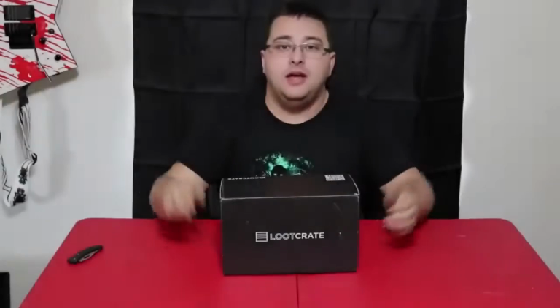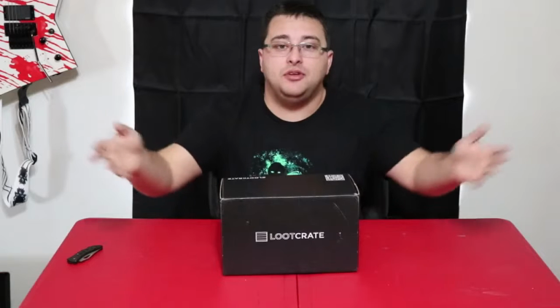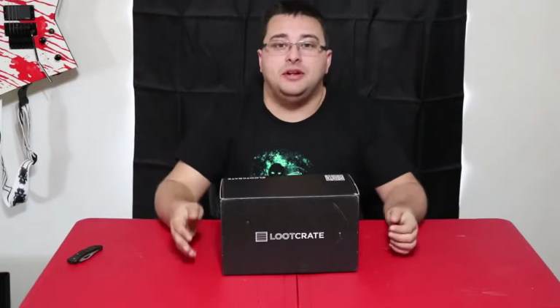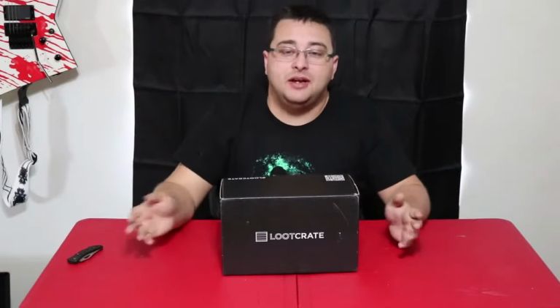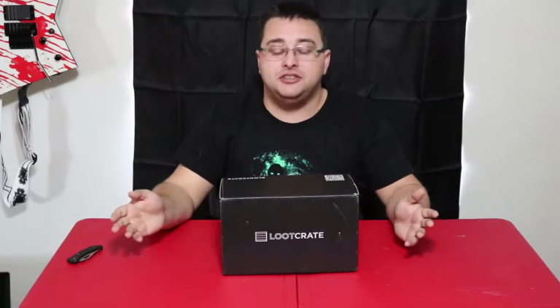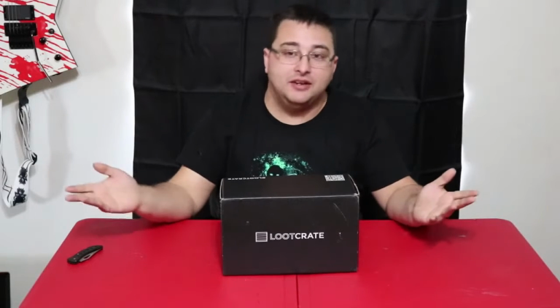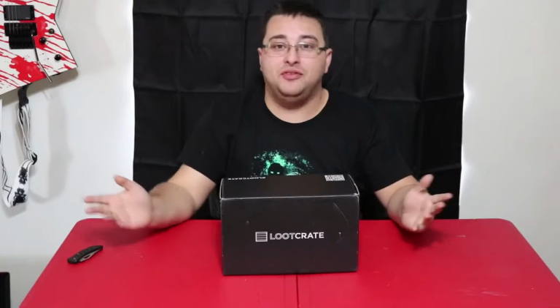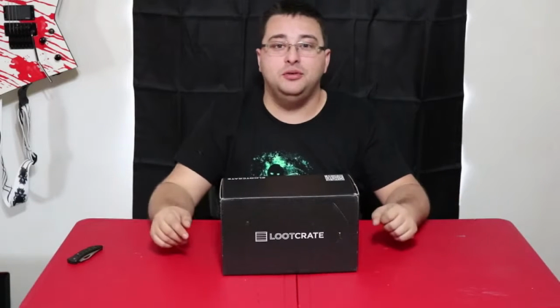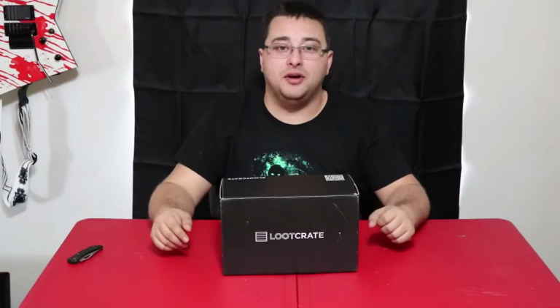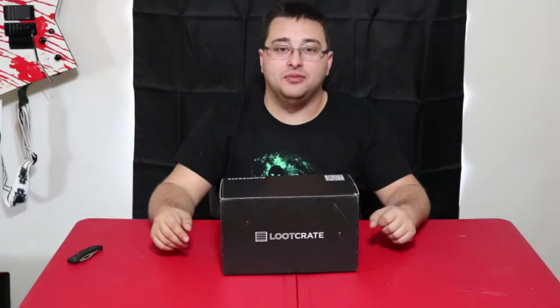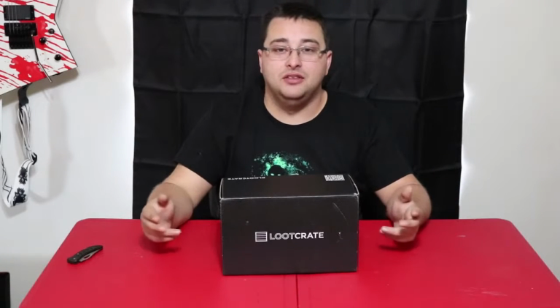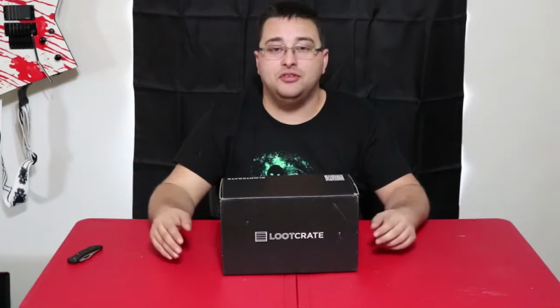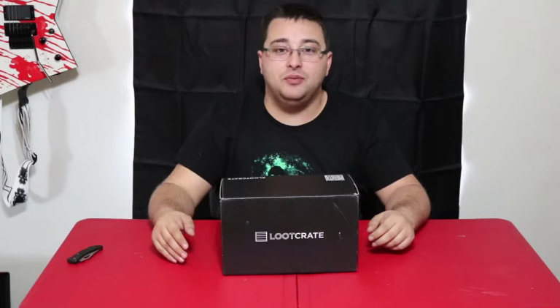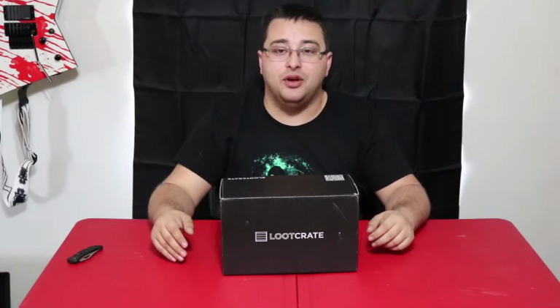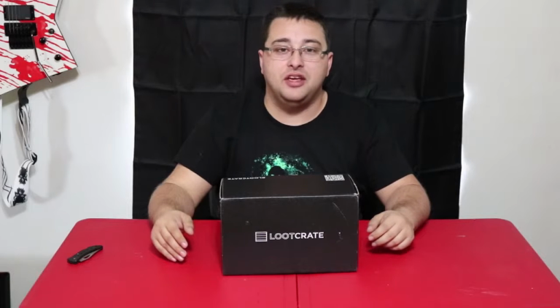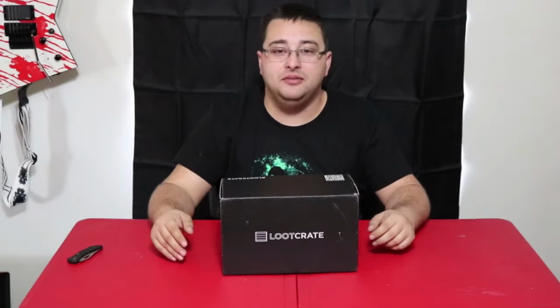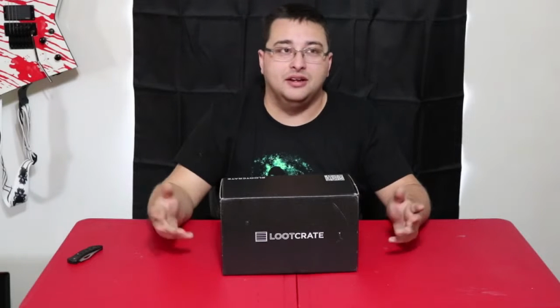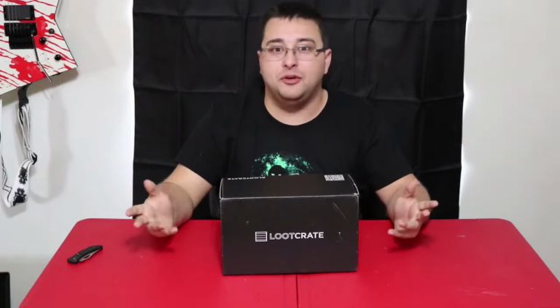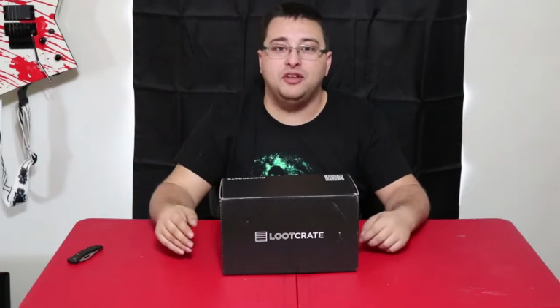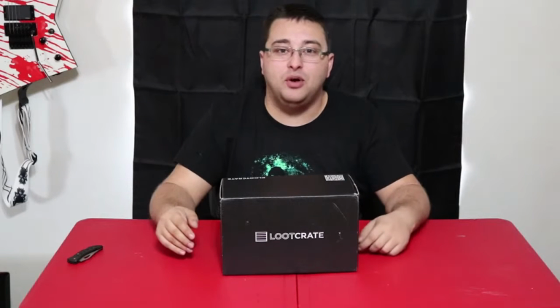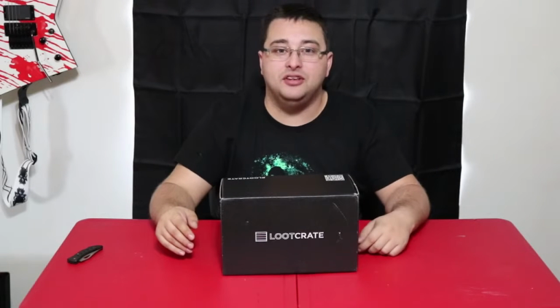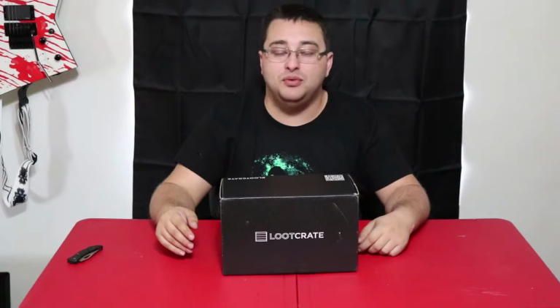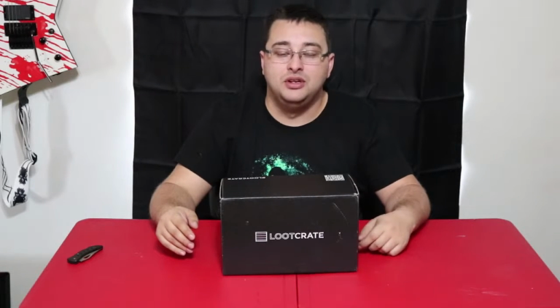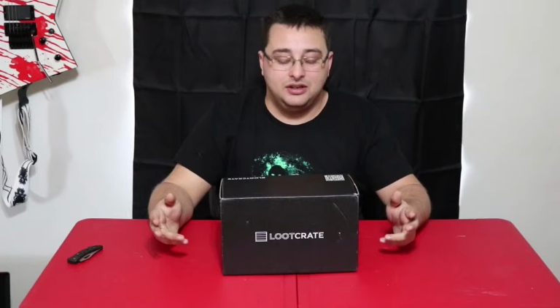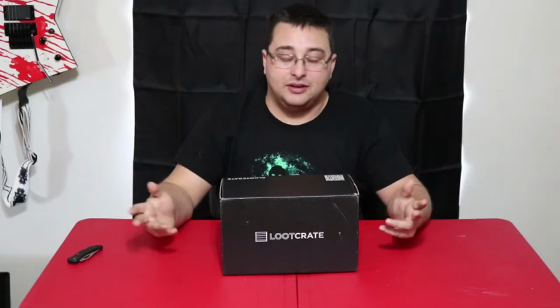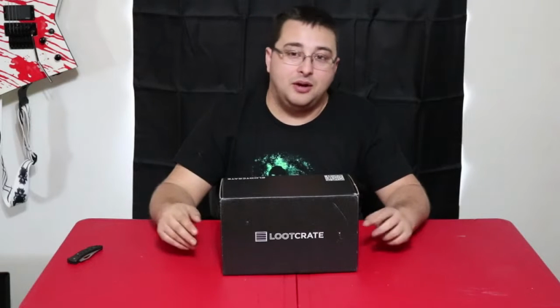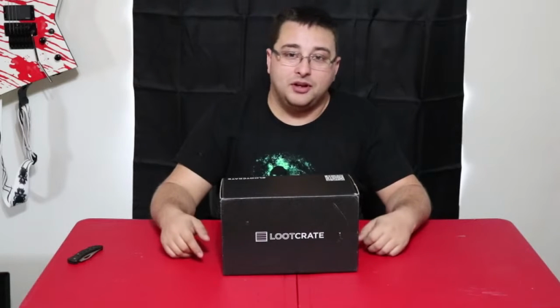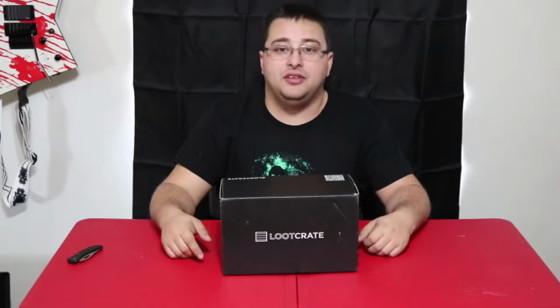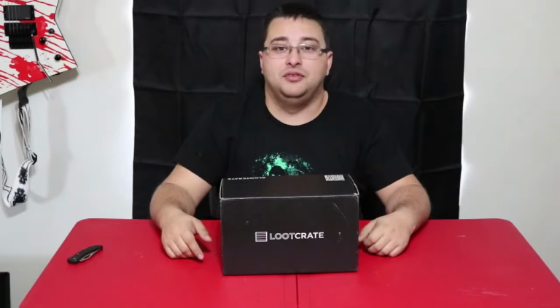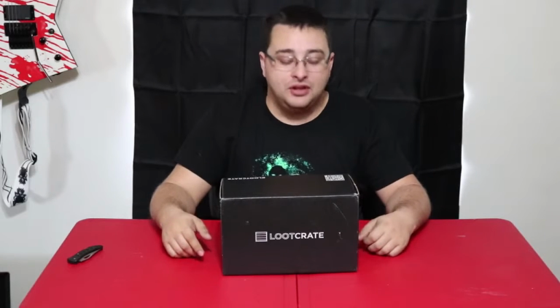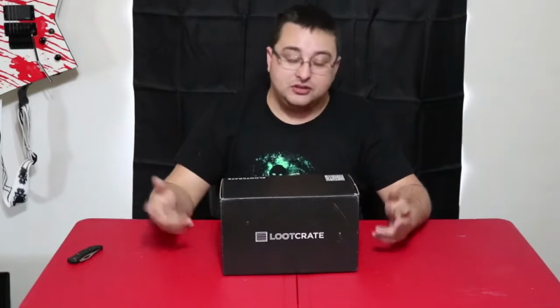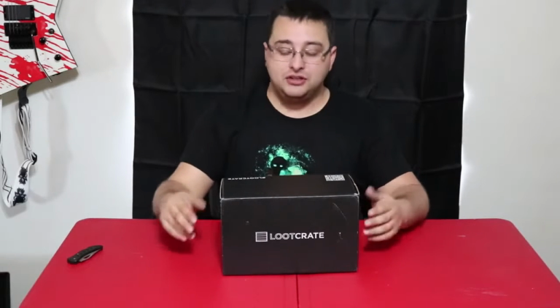Hey, what's up everybody, I'm Josh and it's time for another Loot Crate unboxing. This month's theme was dead - supposed to be stuff from The Walking Dead, Deadpool, and probably a couple other things, so I'll just go ahead and jump right into it.